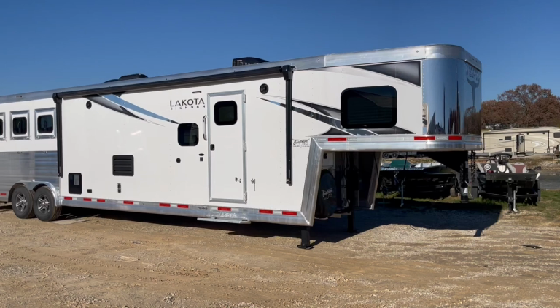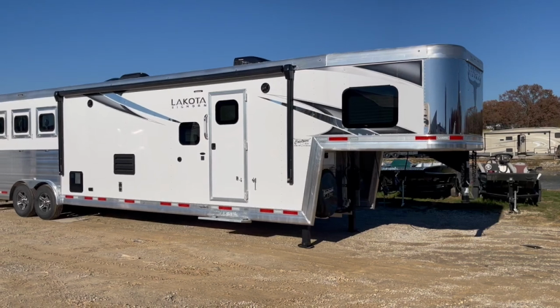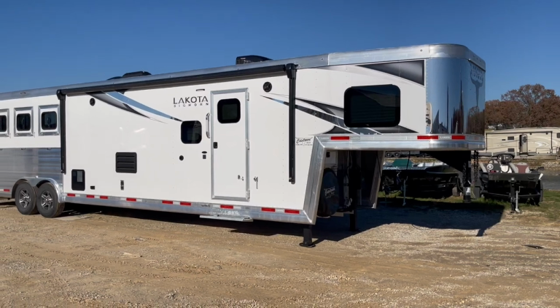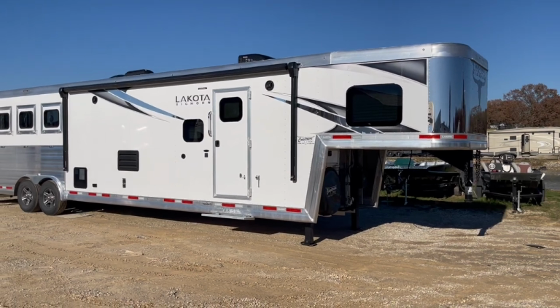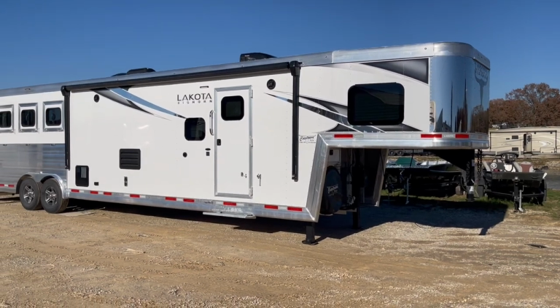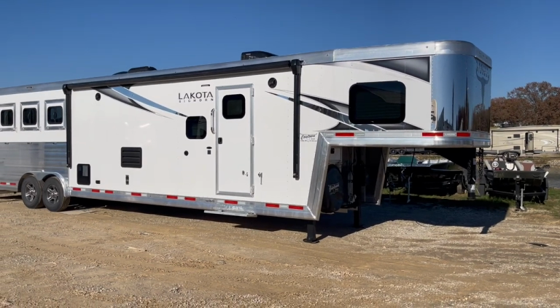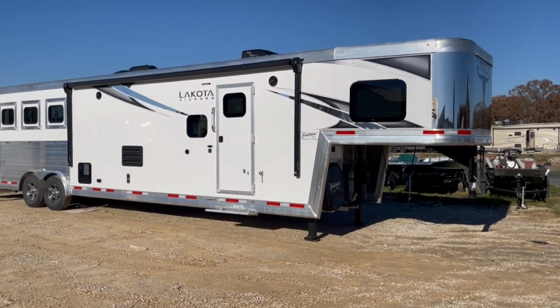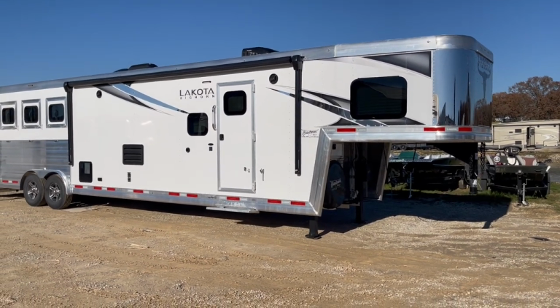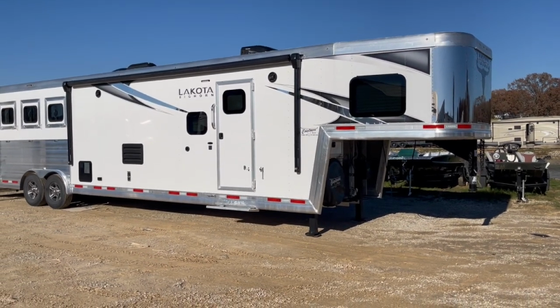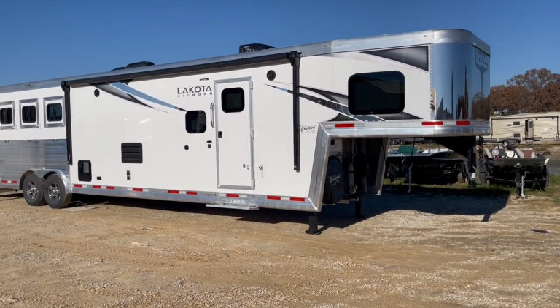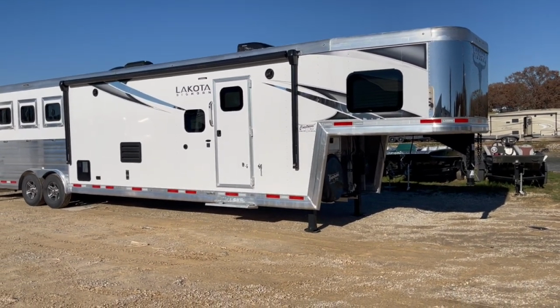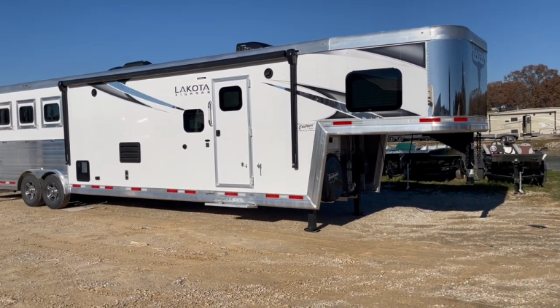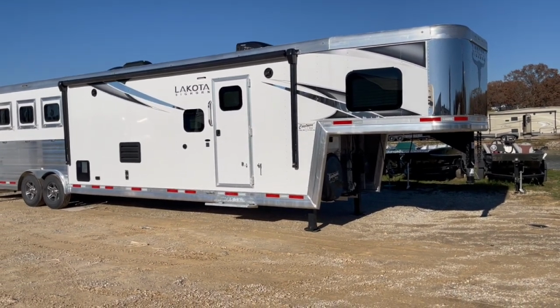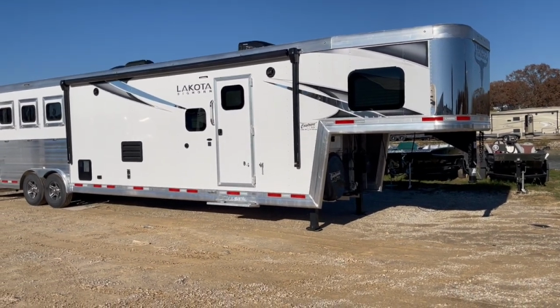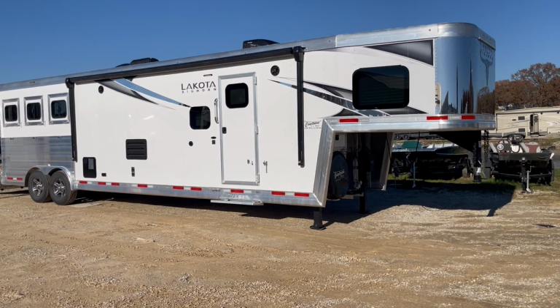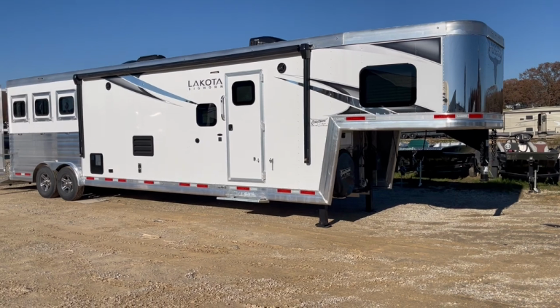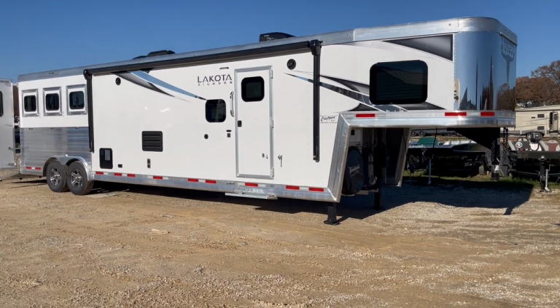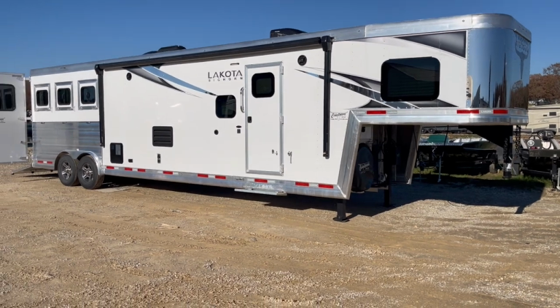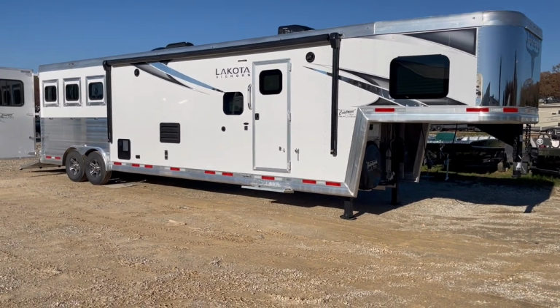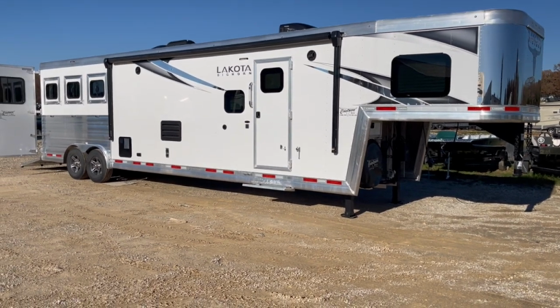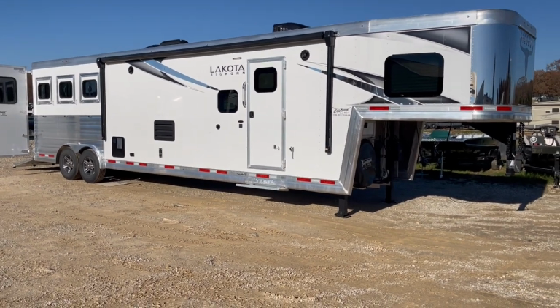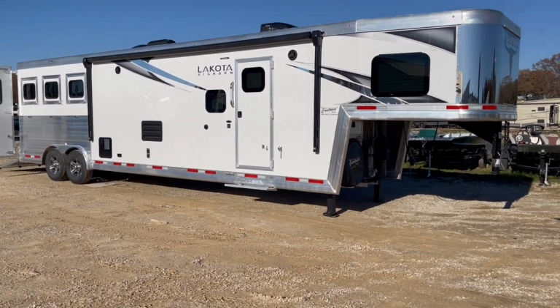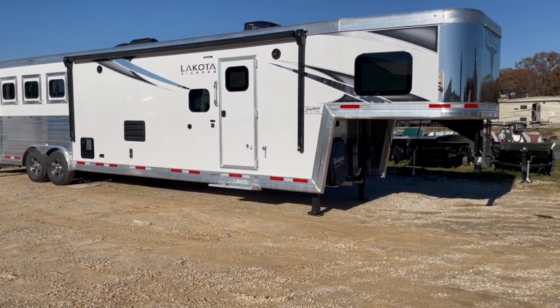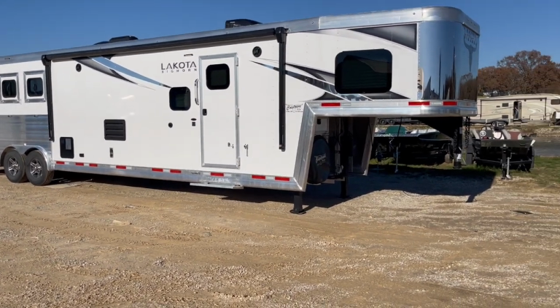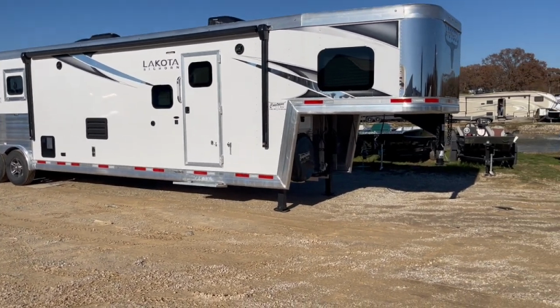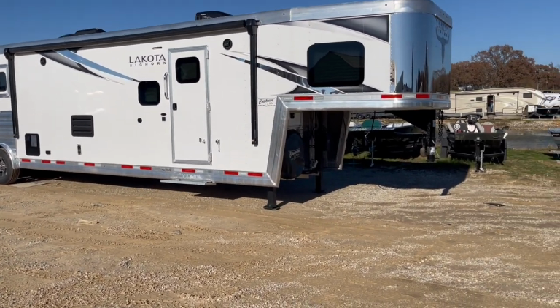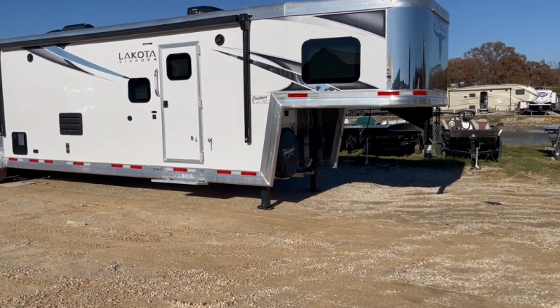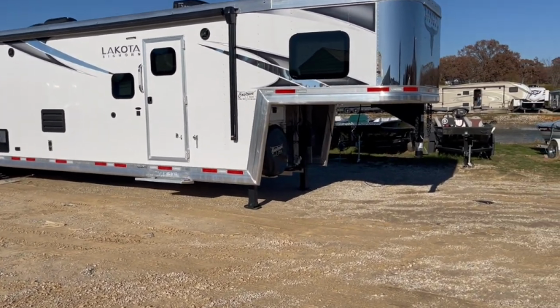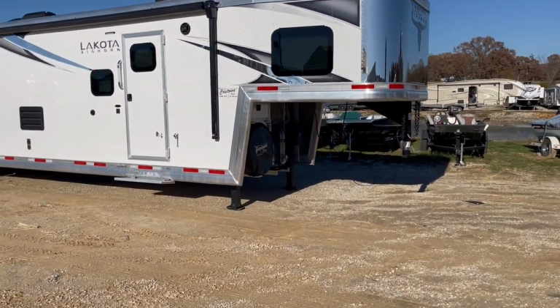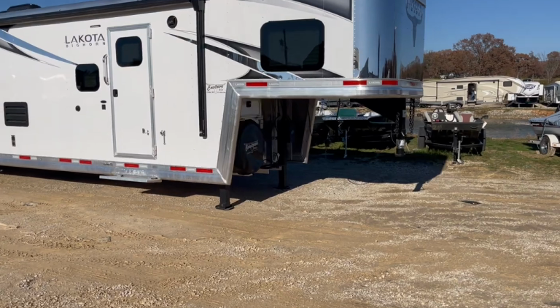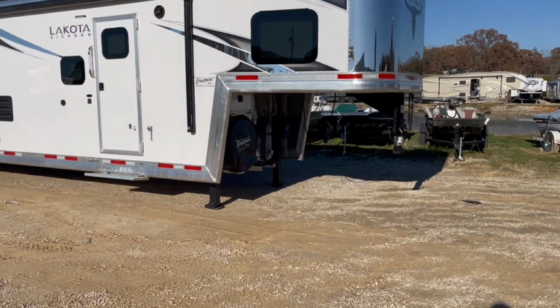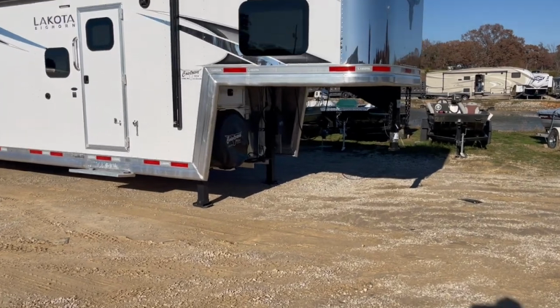Hi guys, Rick Daymuth at Cowtown USA in Cuba, Missouri, here with a really nice Bighorn. Brand new color for 2023 on the interior, and I'll show you that as we go about here.